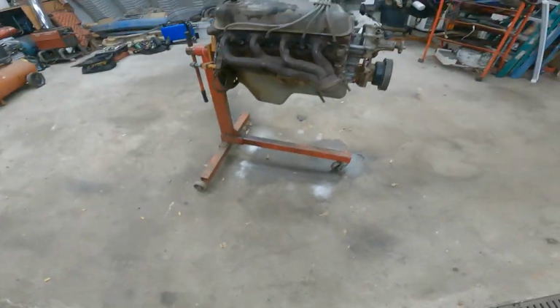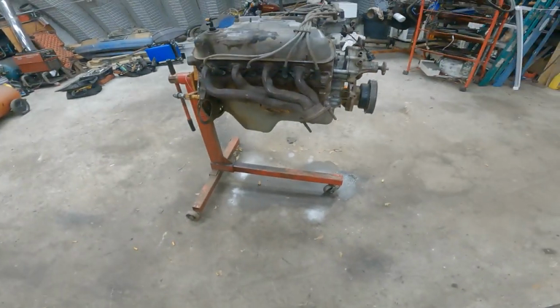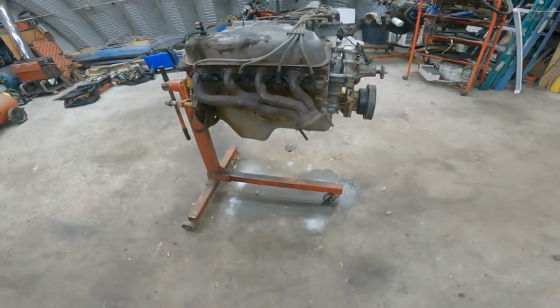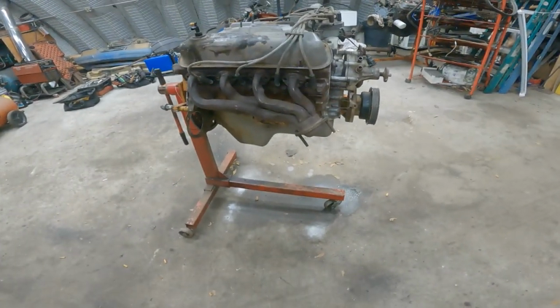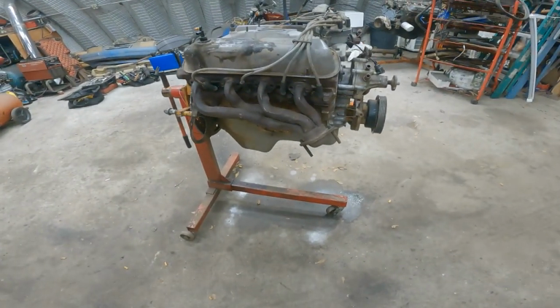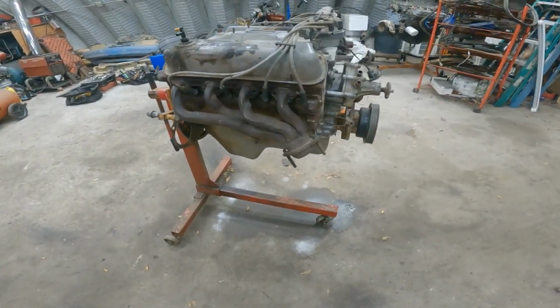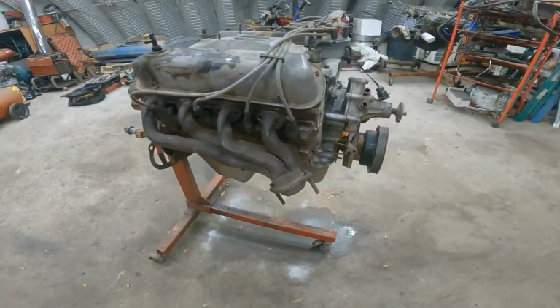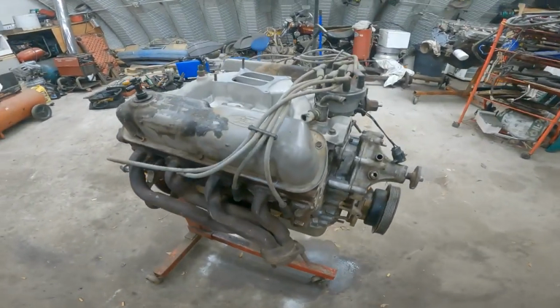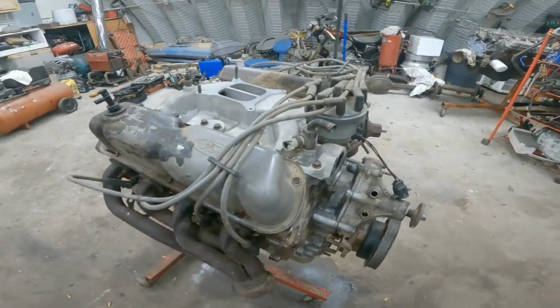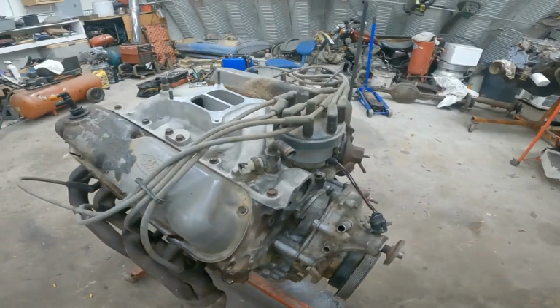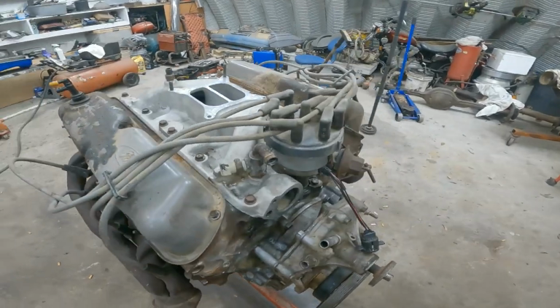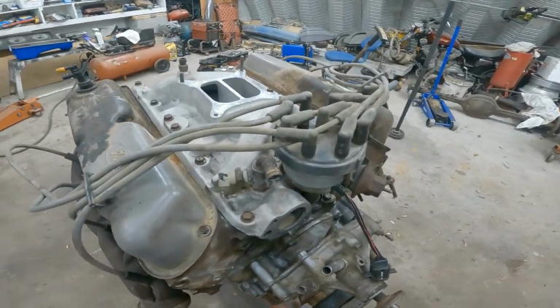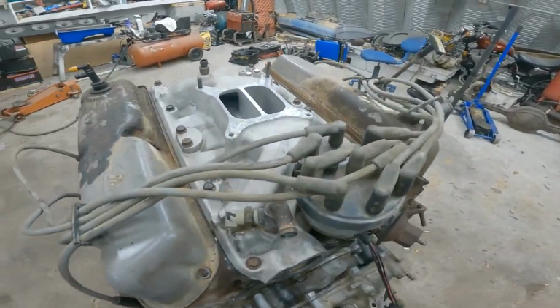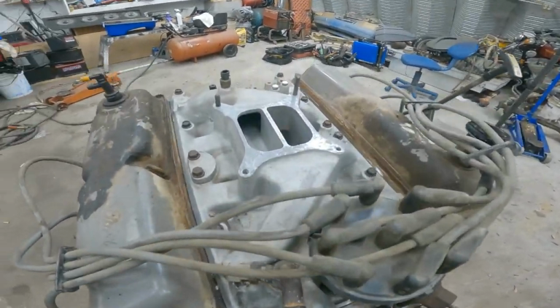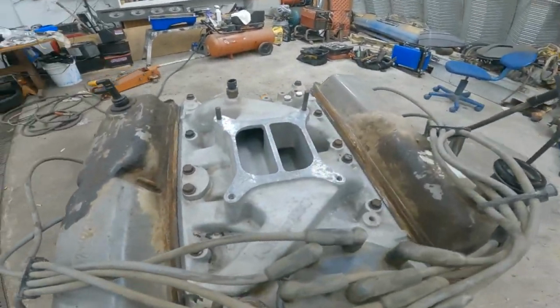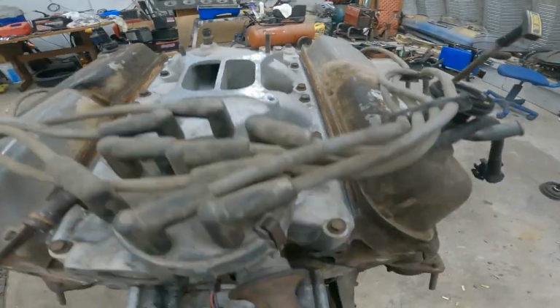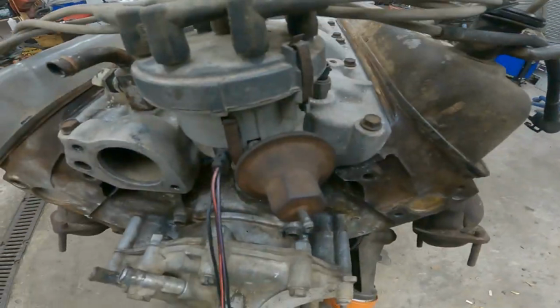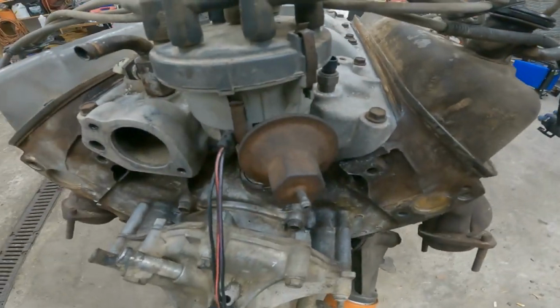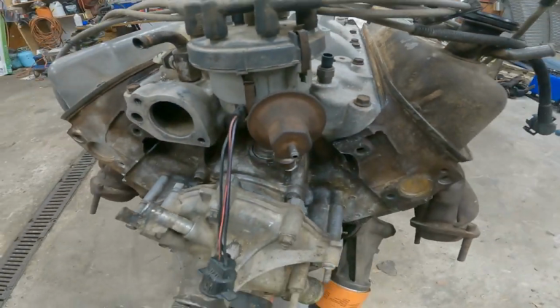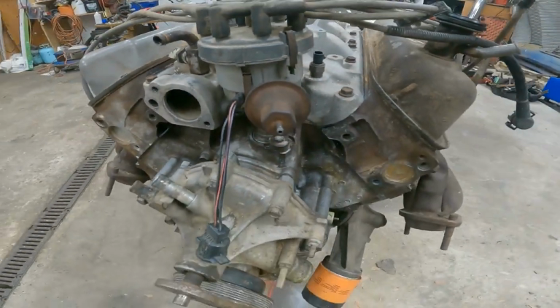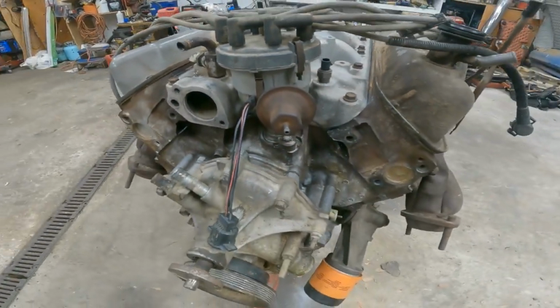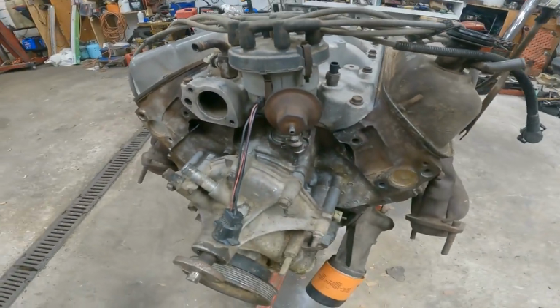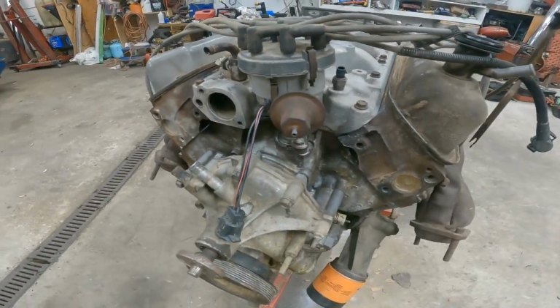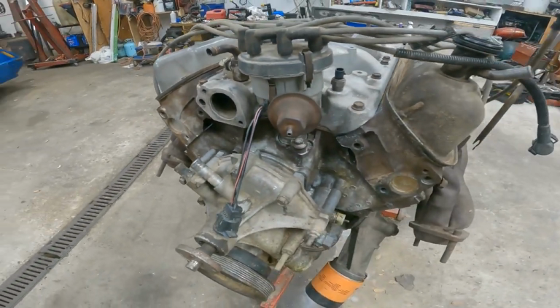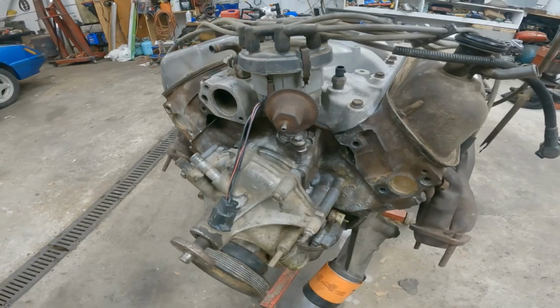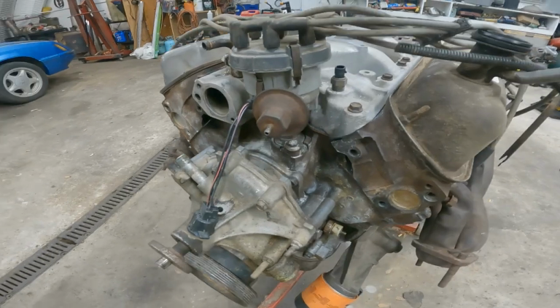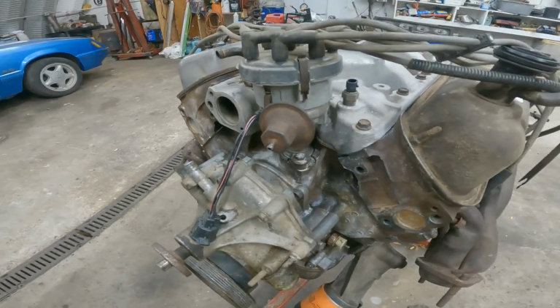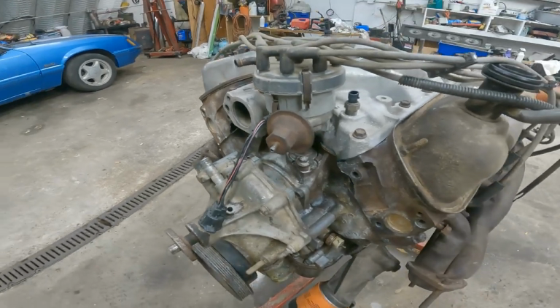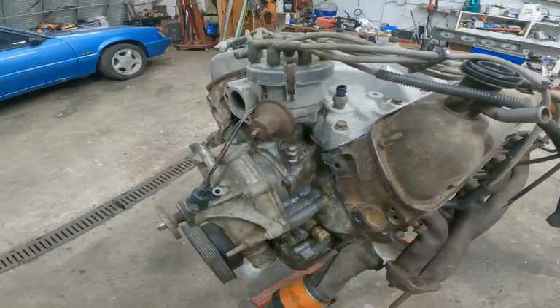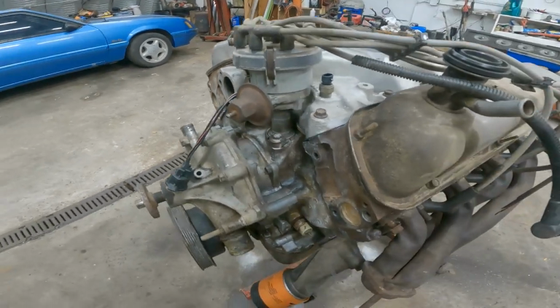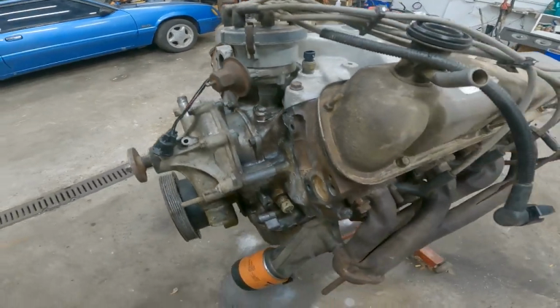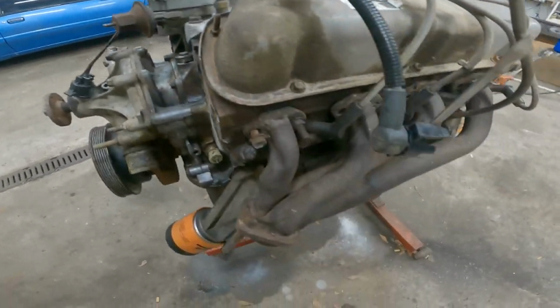A quick little update on the winder — got a full barrel intake on now, a regular style distributor that works with a carburetor.